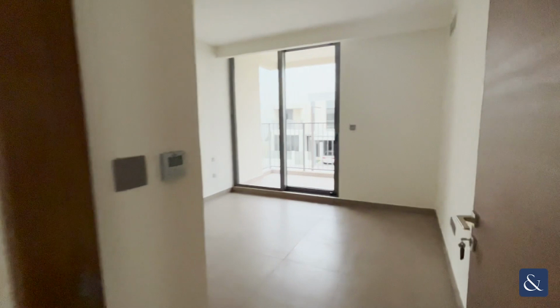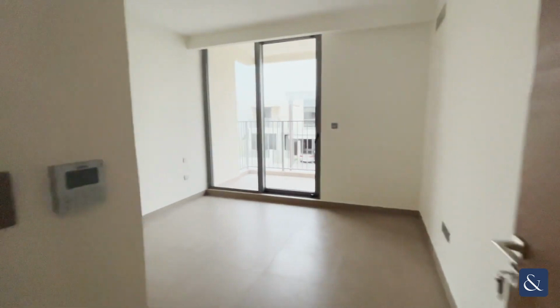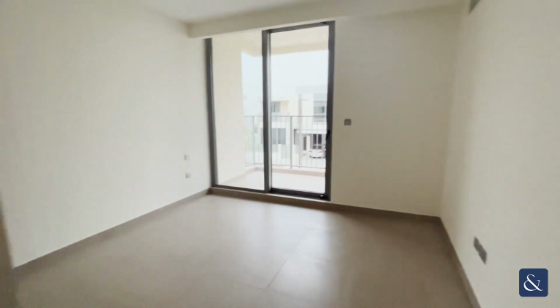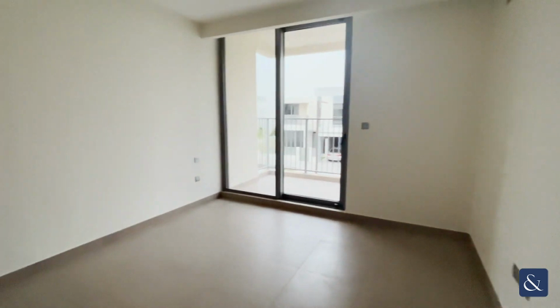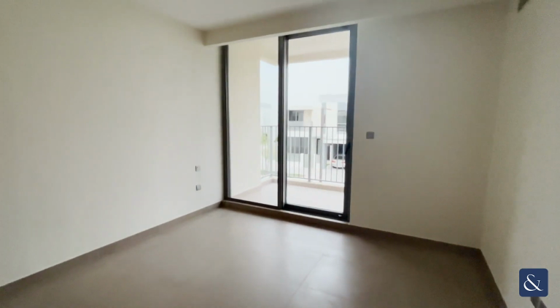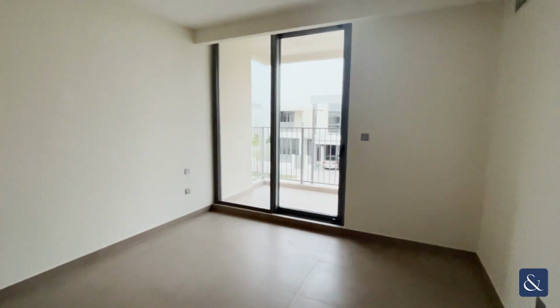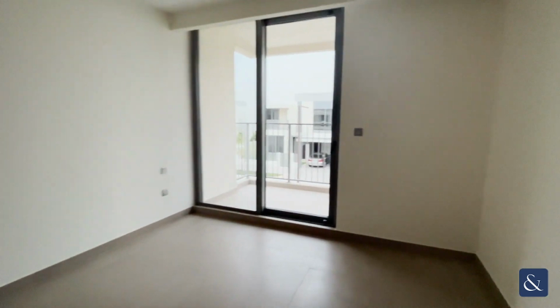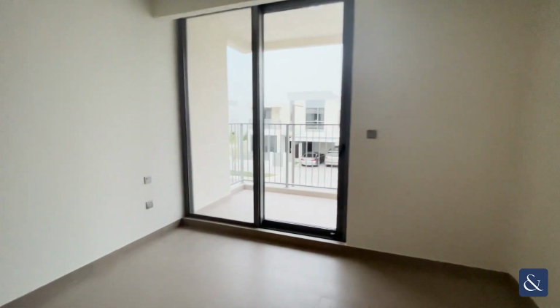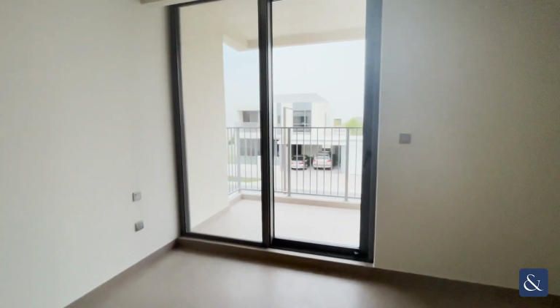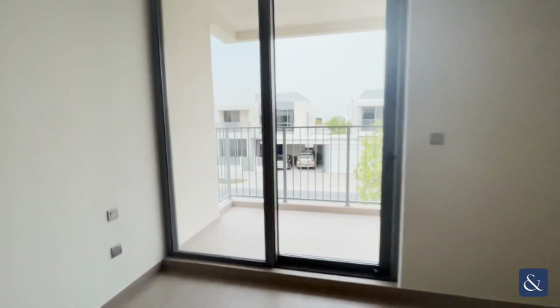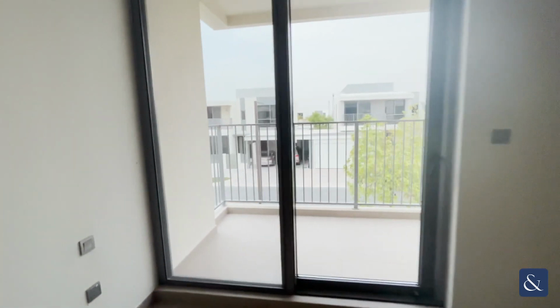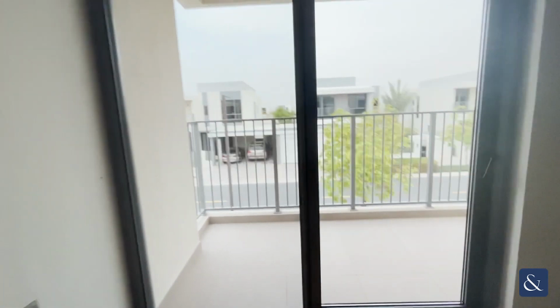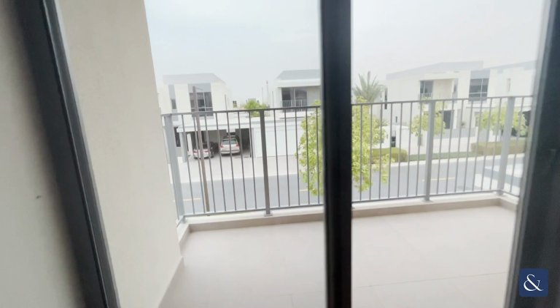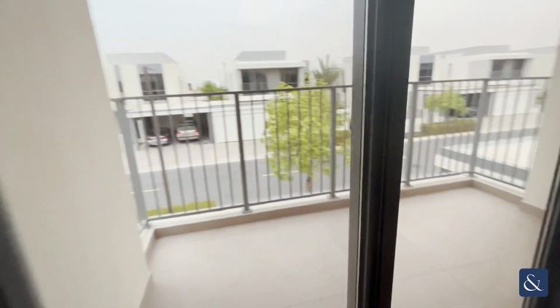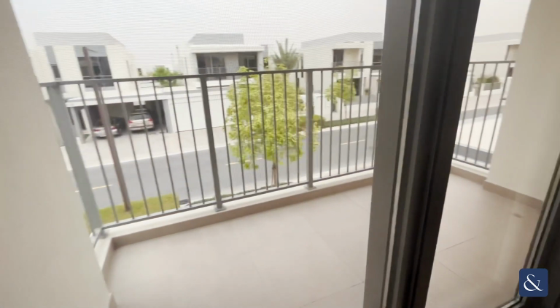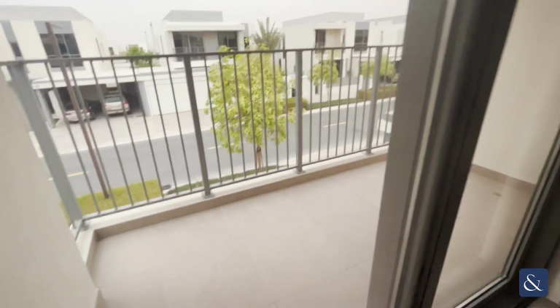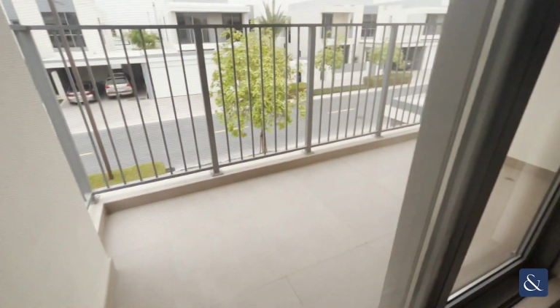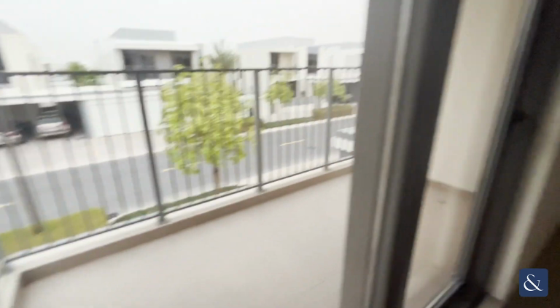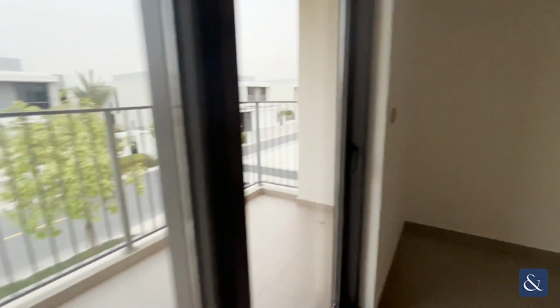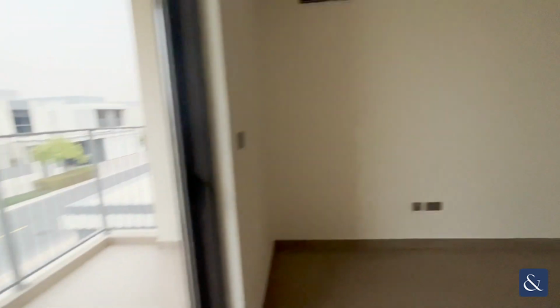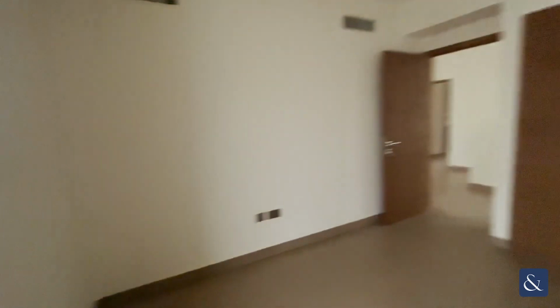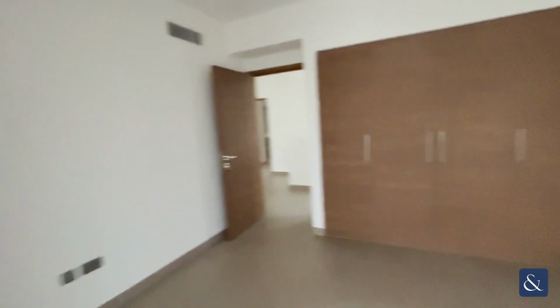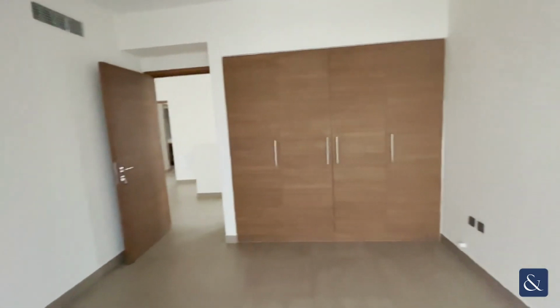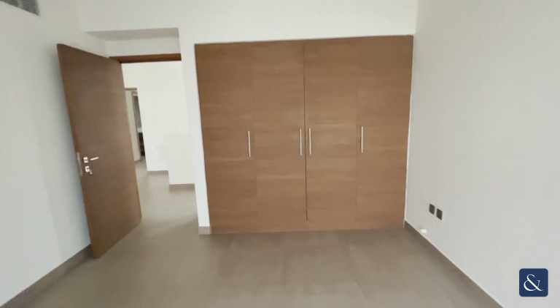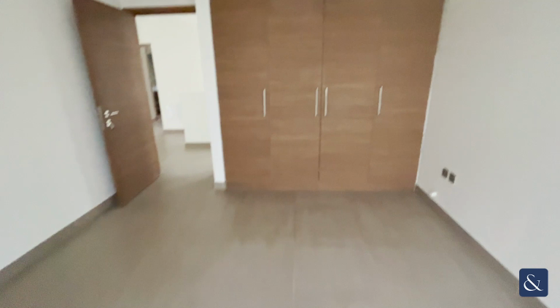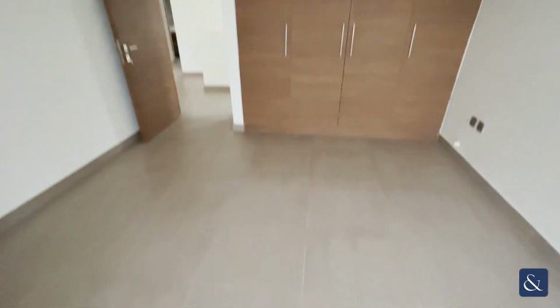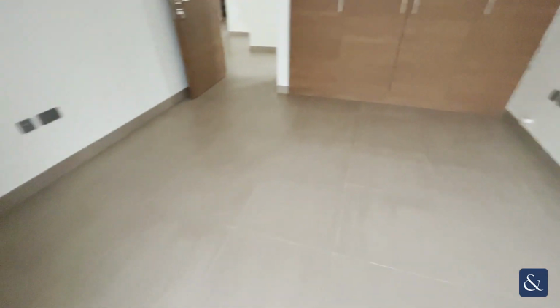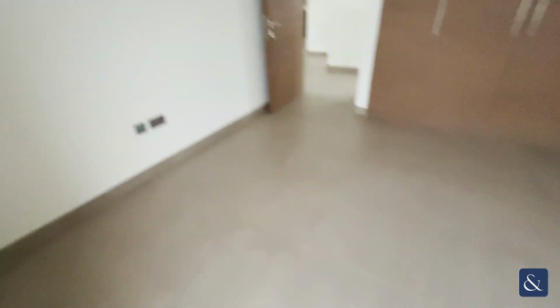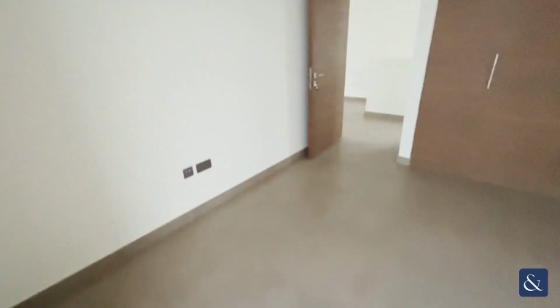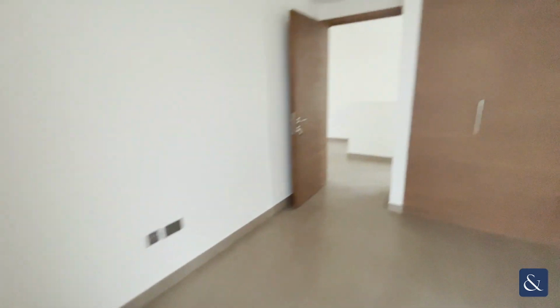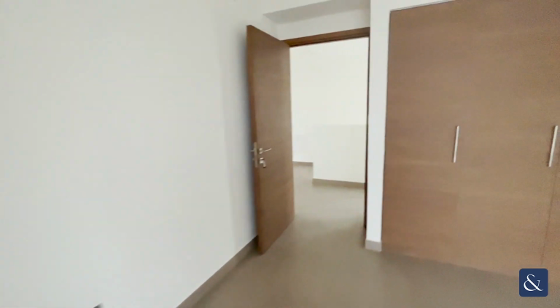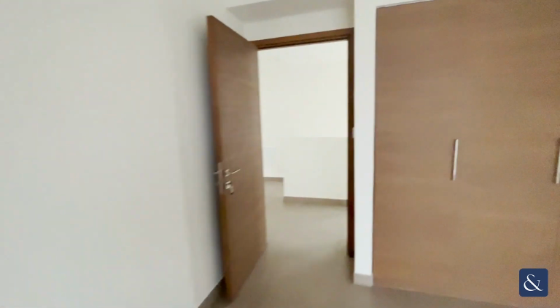Bedroom number three has a small balcony out the front of the property as well. It's quite spacious with a sliding door and a built-in double wardrobe. Nice spacious room.